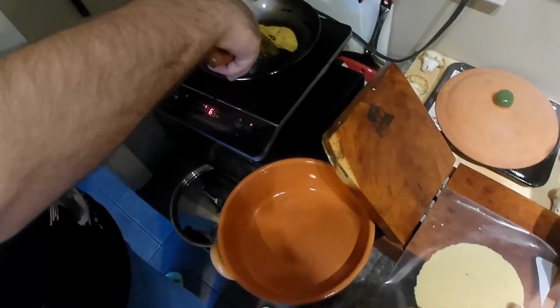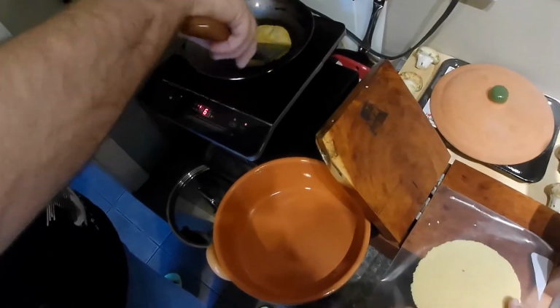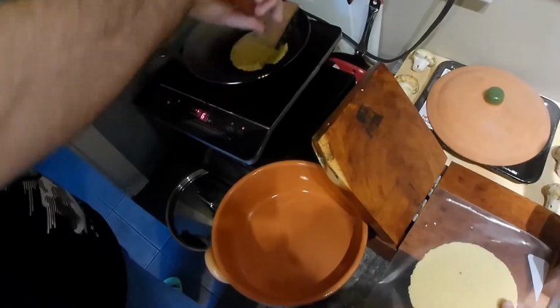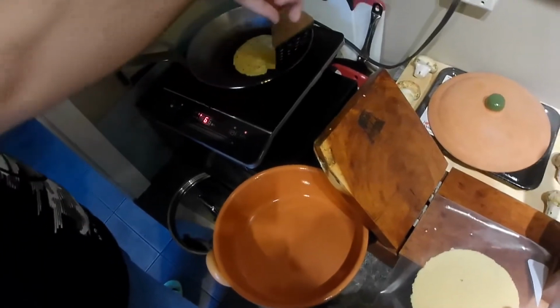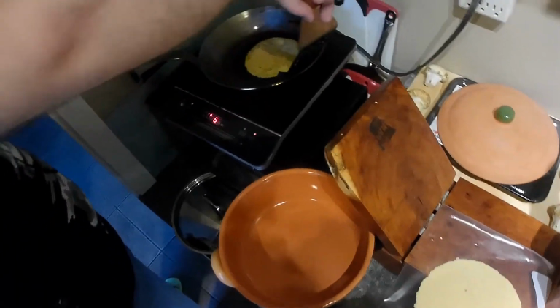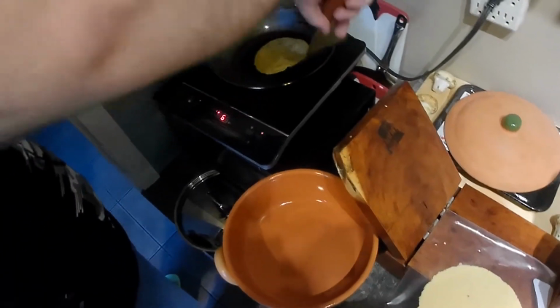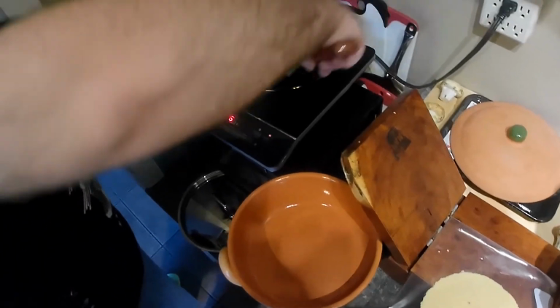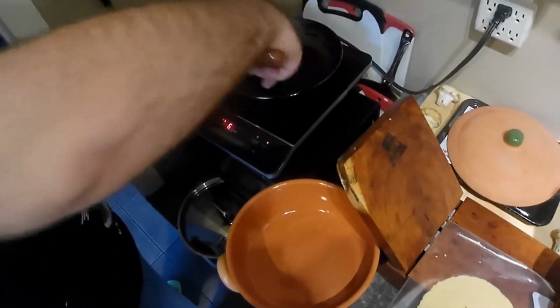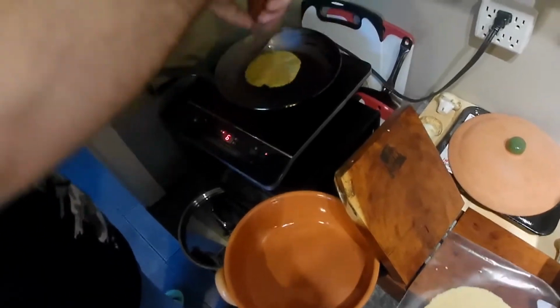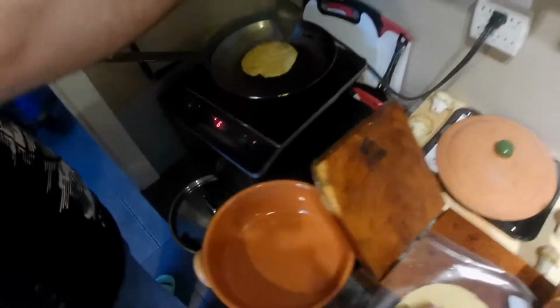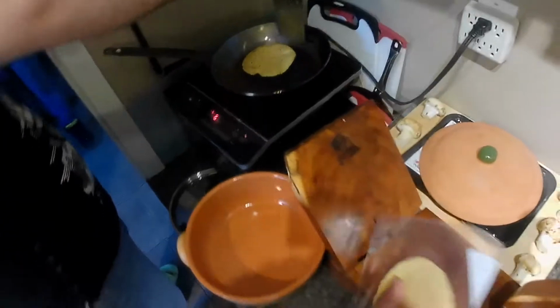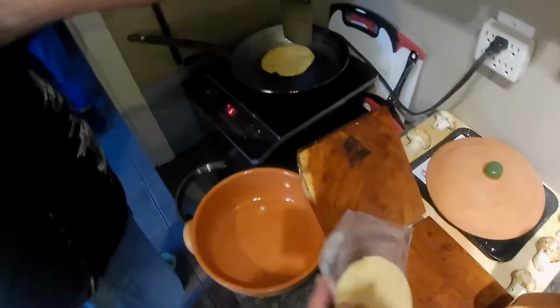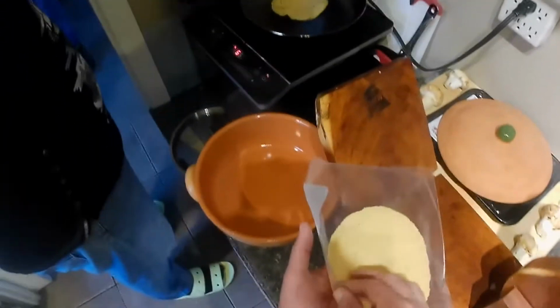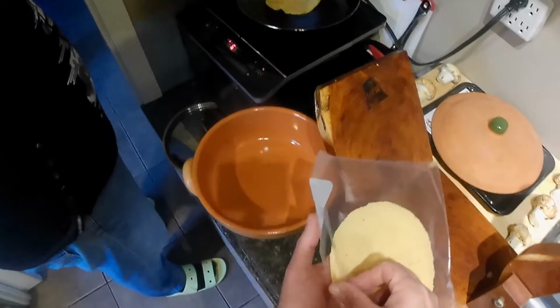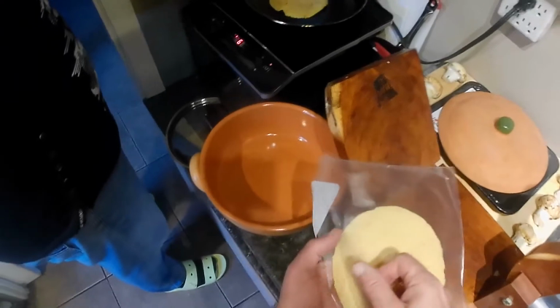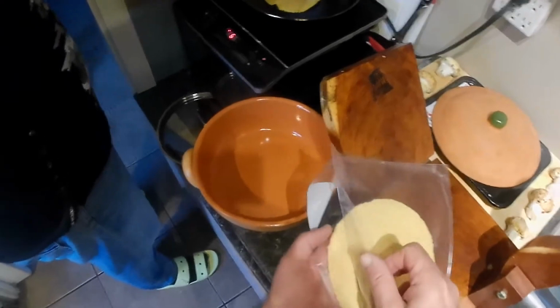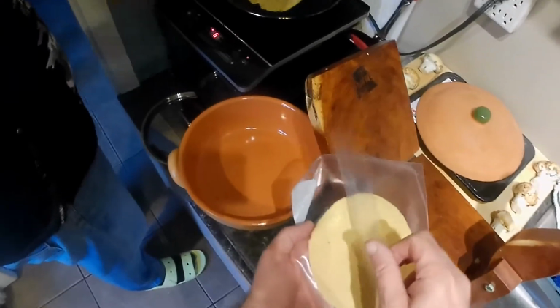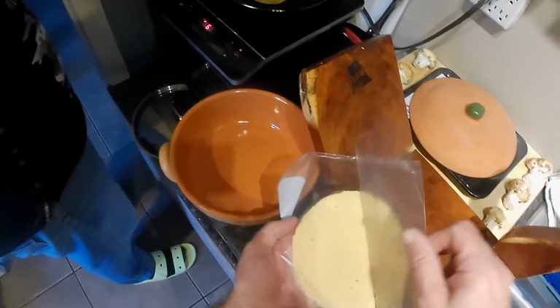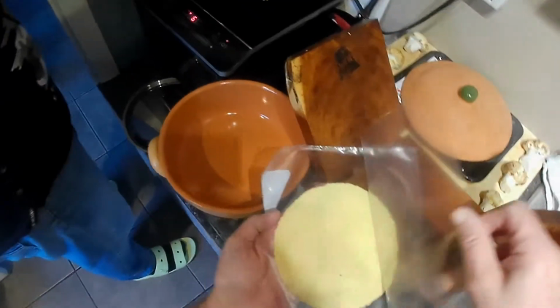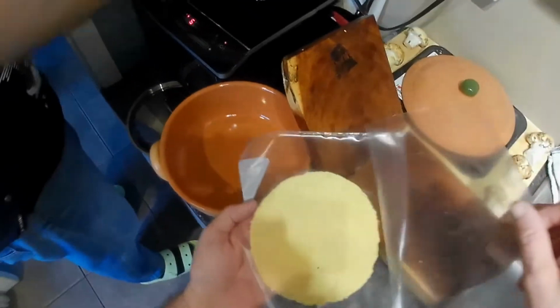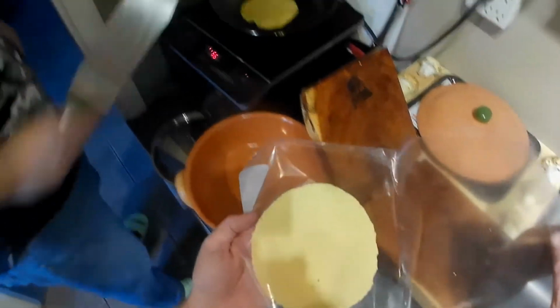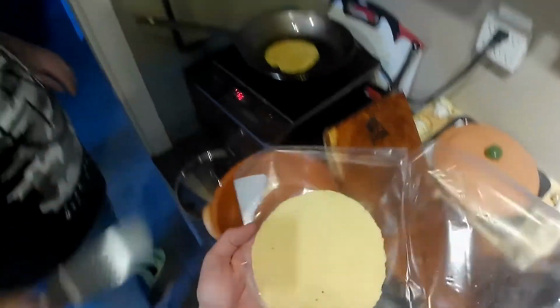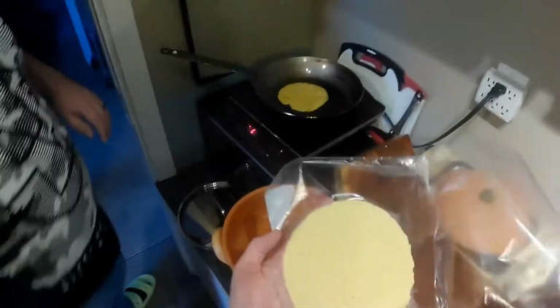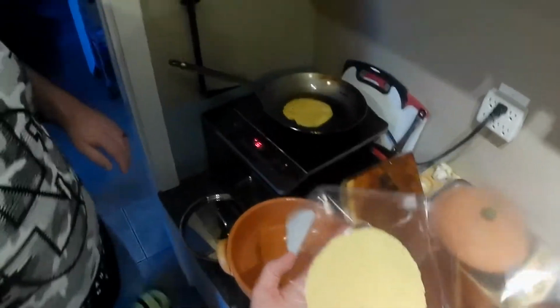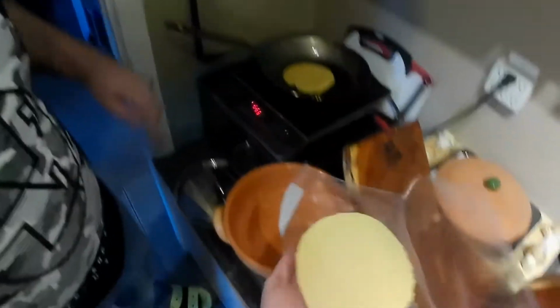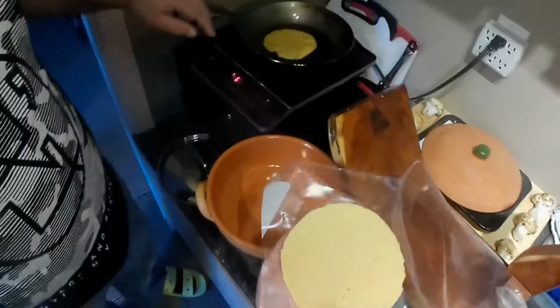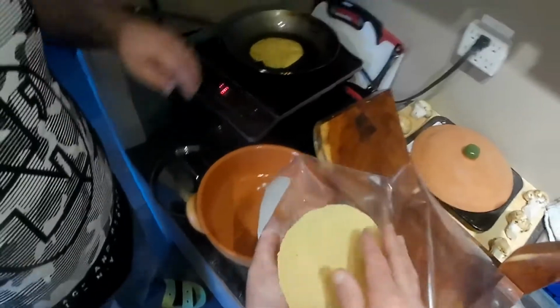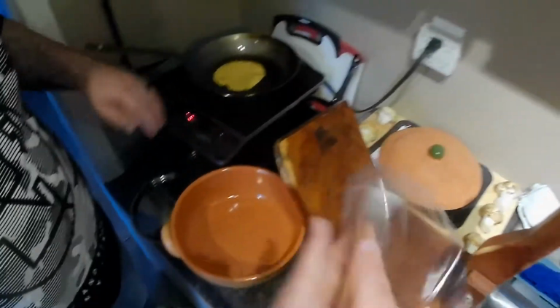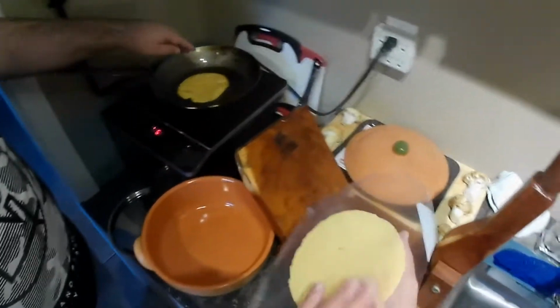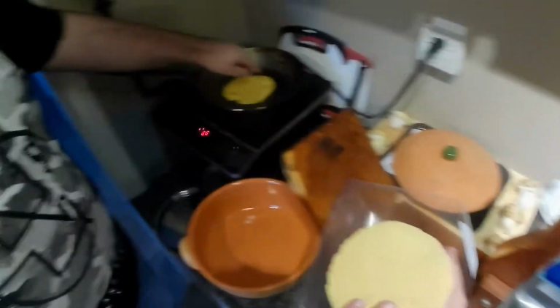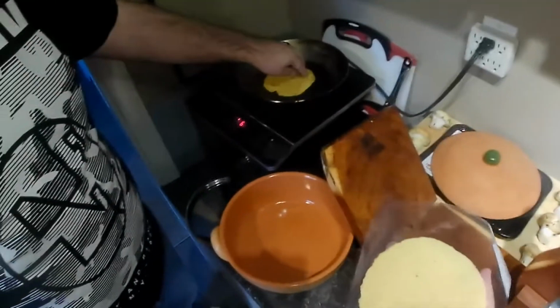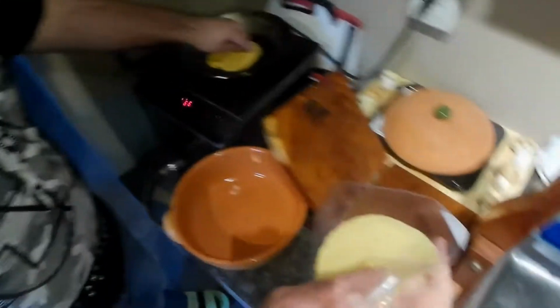Give him a good char. Let him get a good char. I made this just a little bigger. Two ounces.